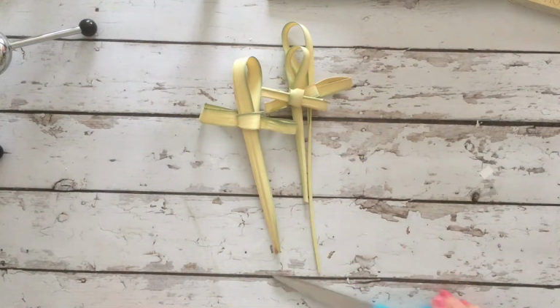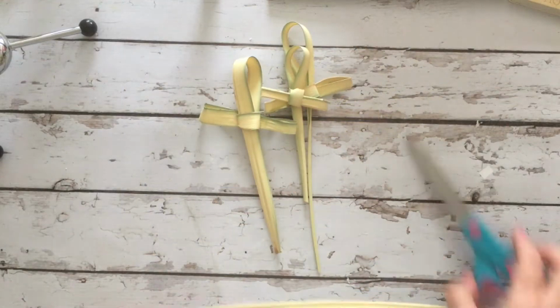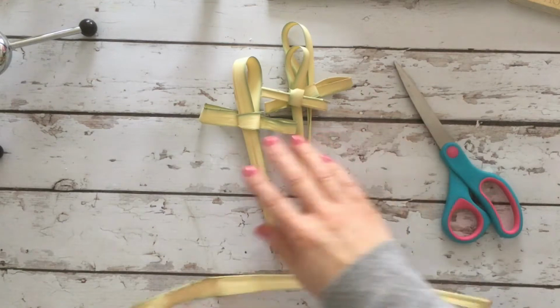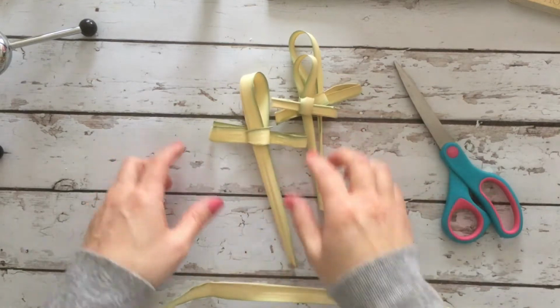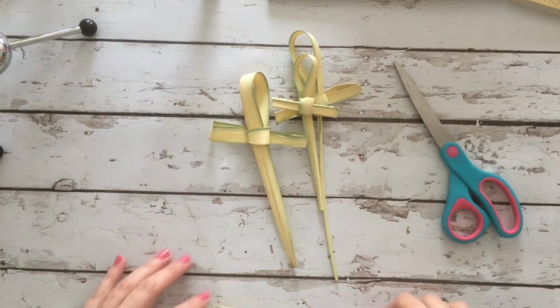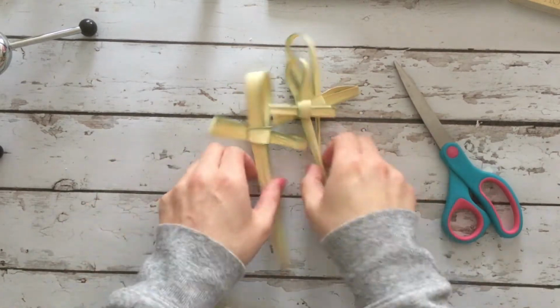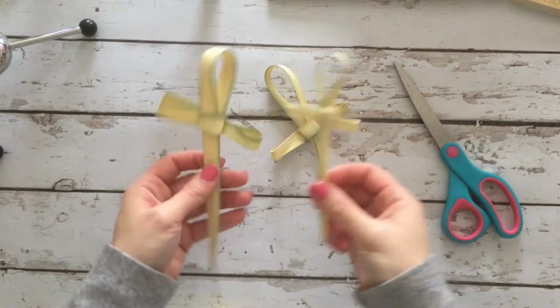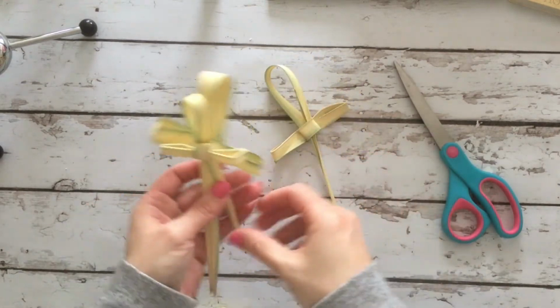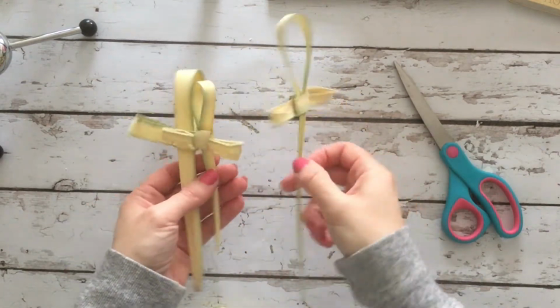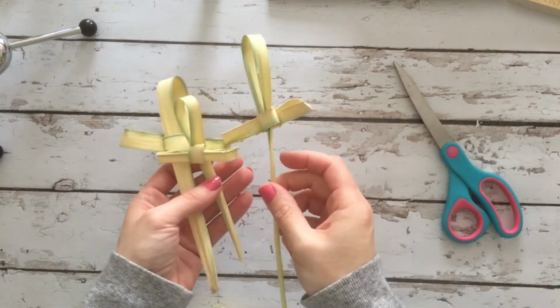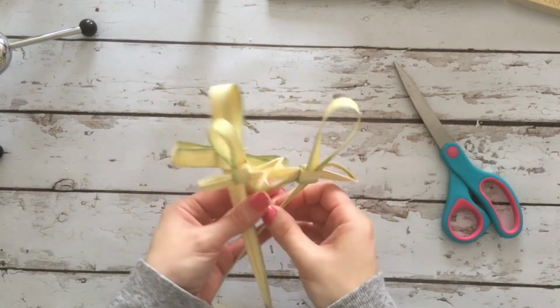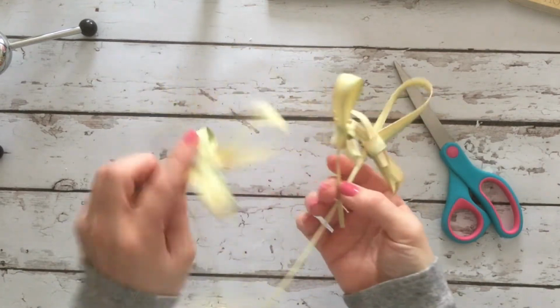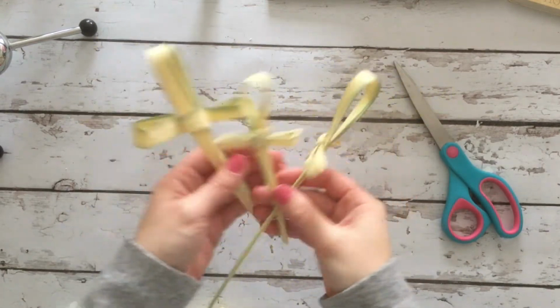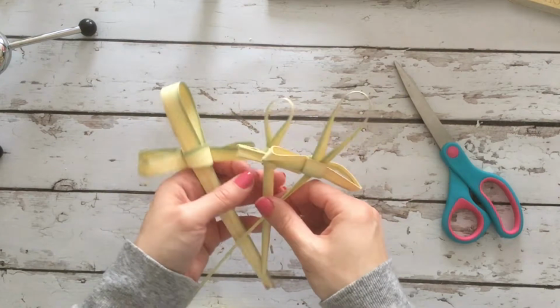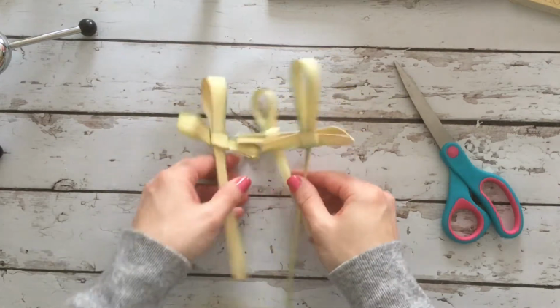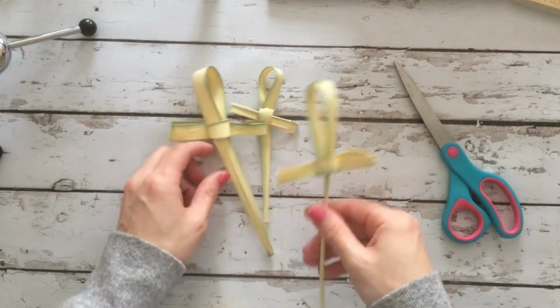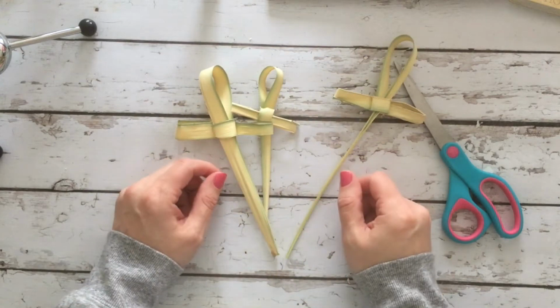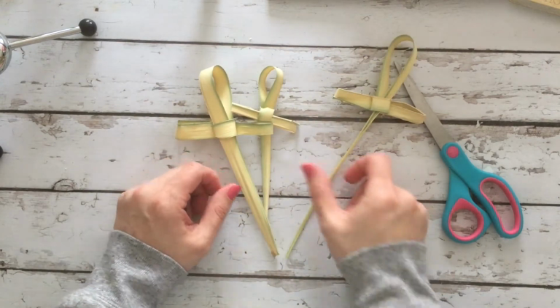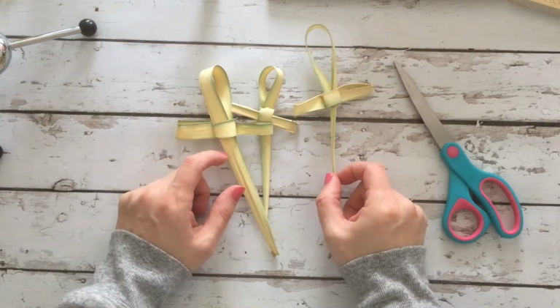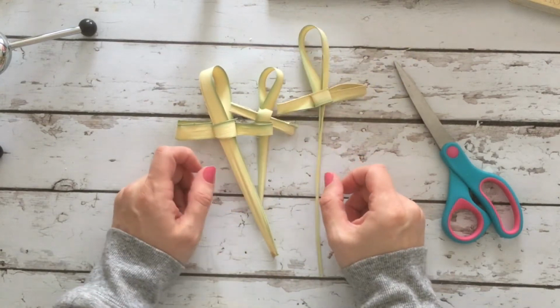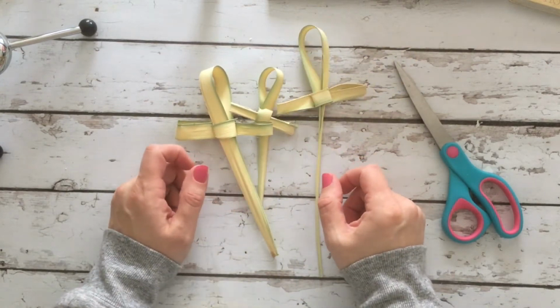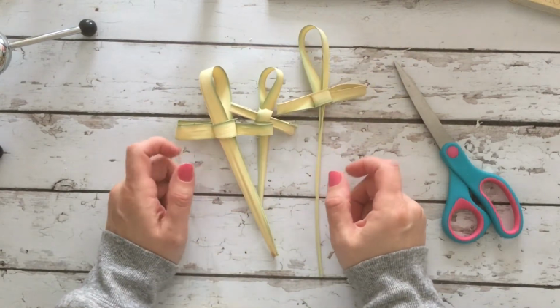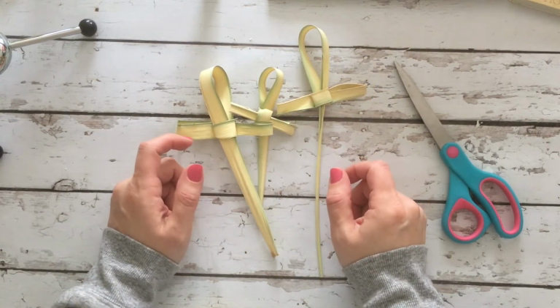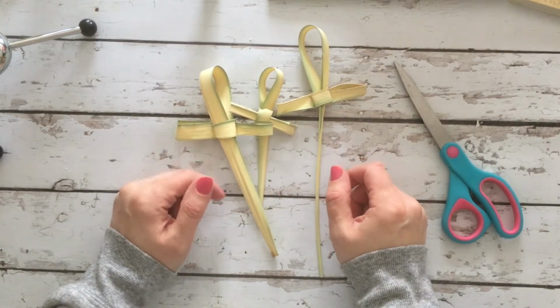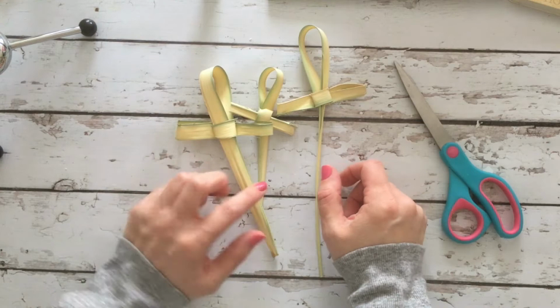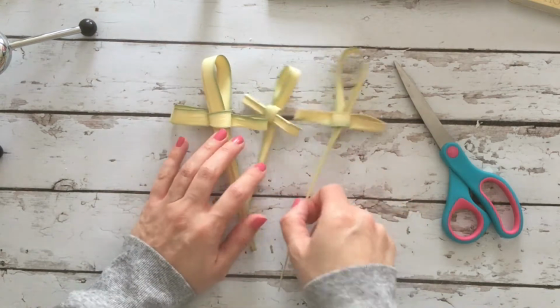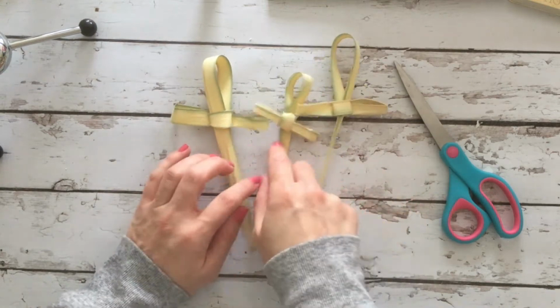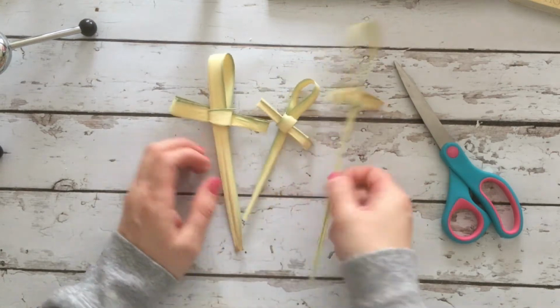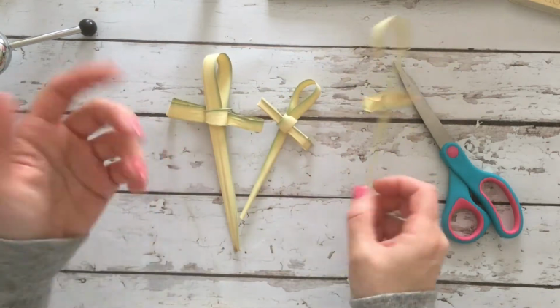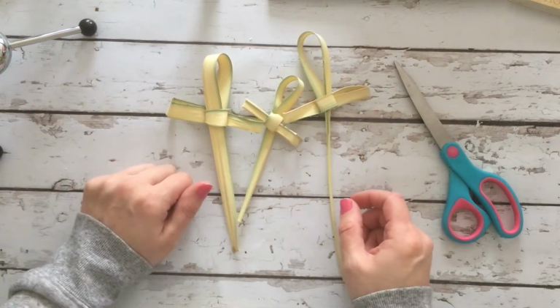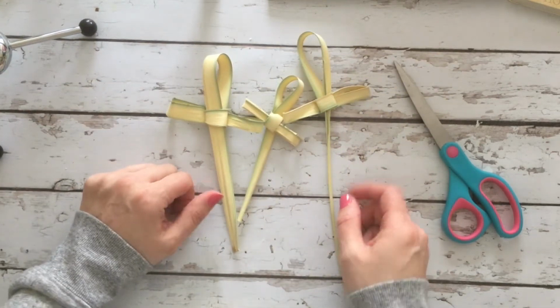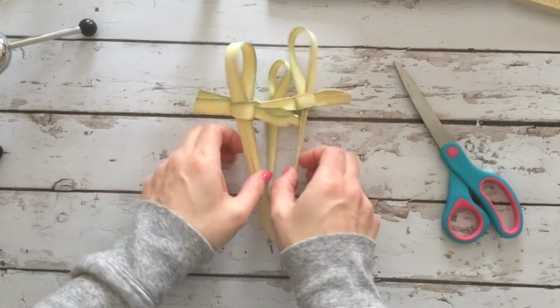Hey everybody, it's Gina here from Gina Makes It. Today I'm going to show you how I make crosses out of palms that I get from Palm Sunday. I use these crosses in my place settings and all sorts of other decorations around the house for Easter, so I just thought I'd do a really quick video showing you how I do it.